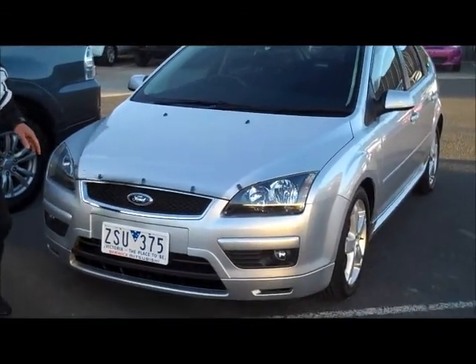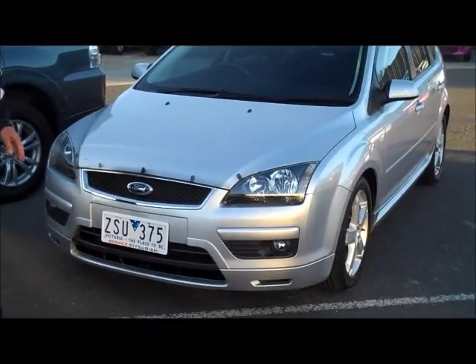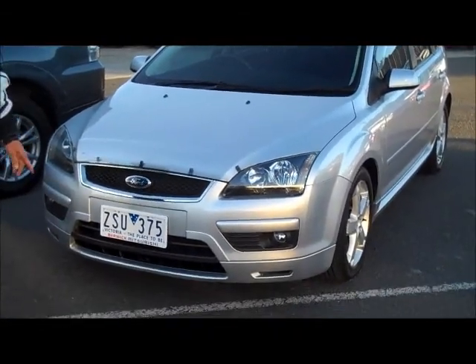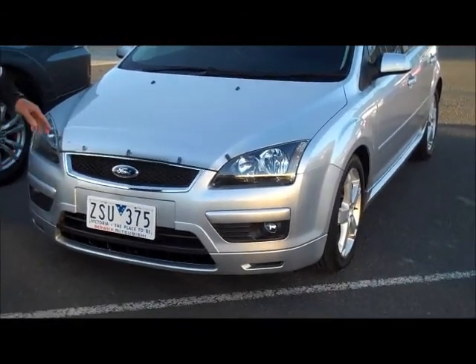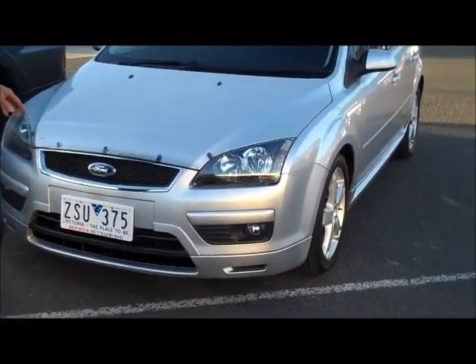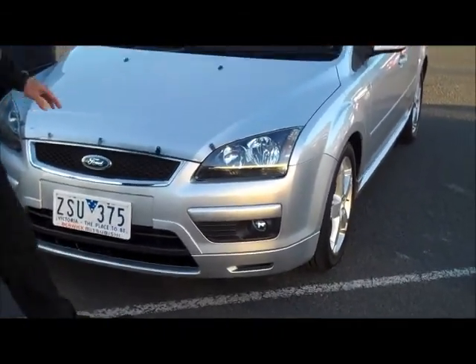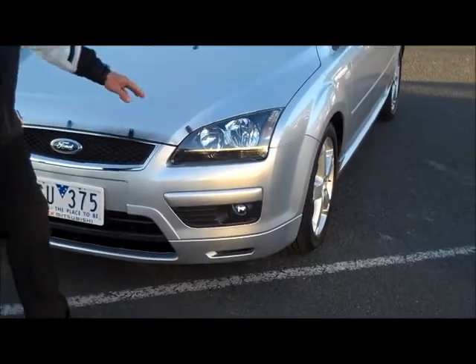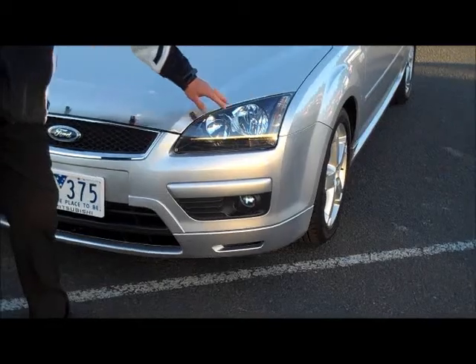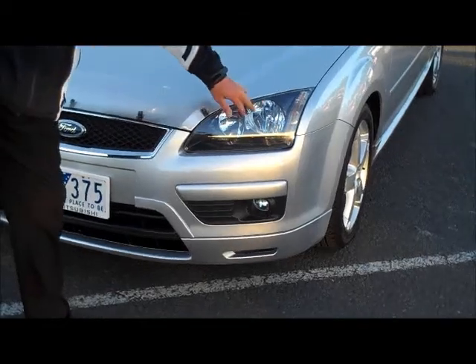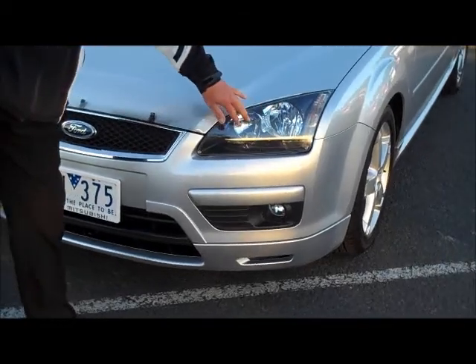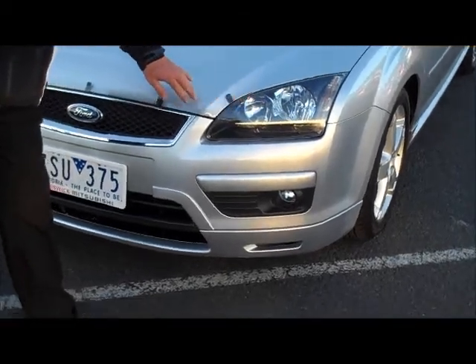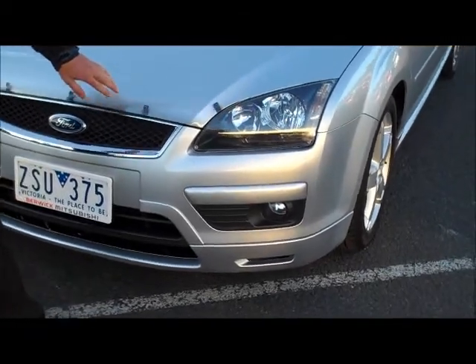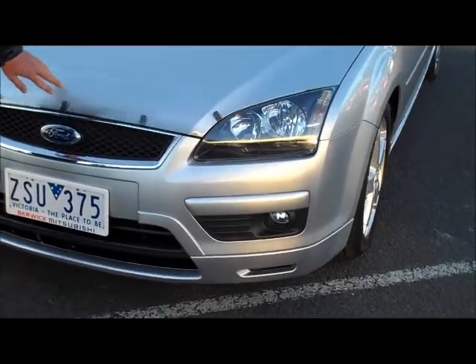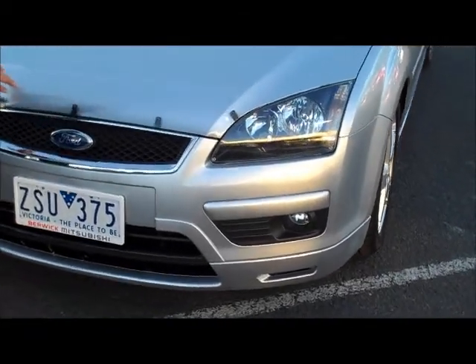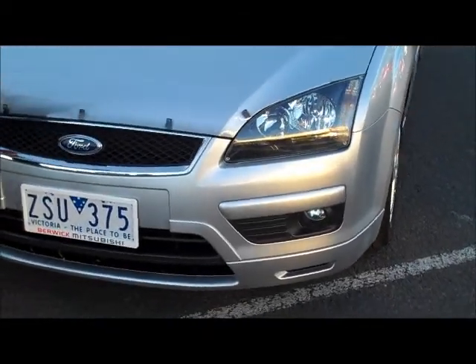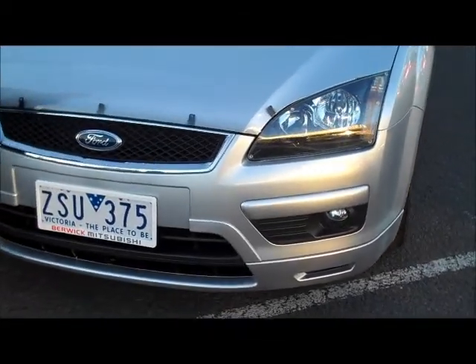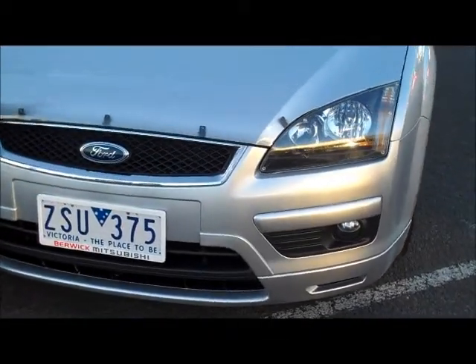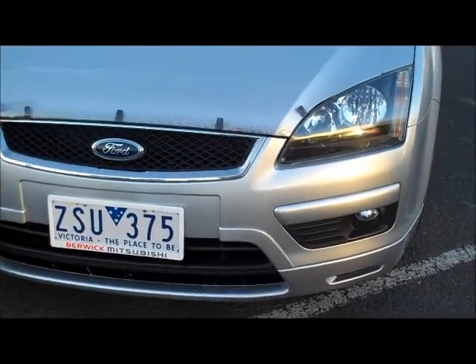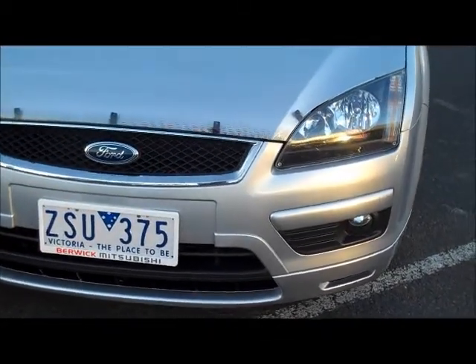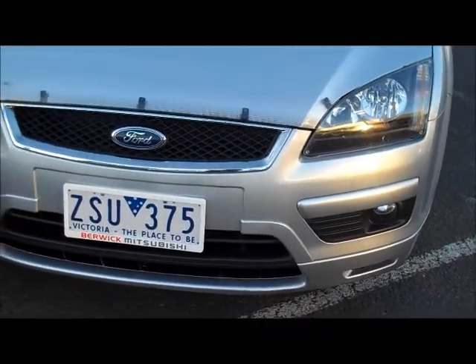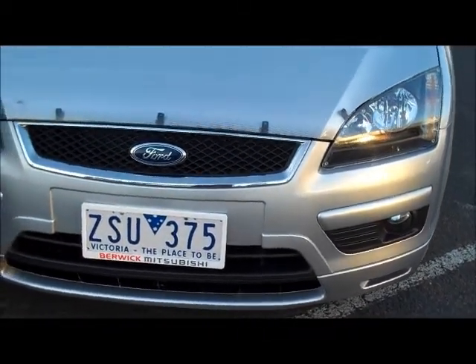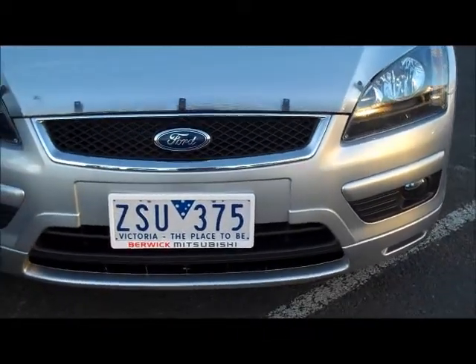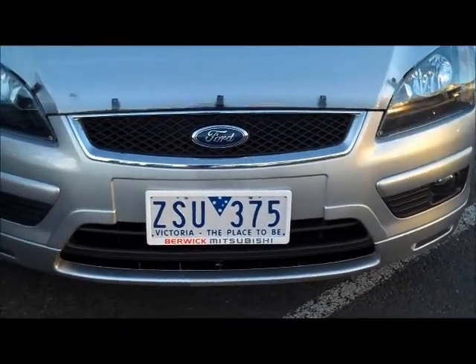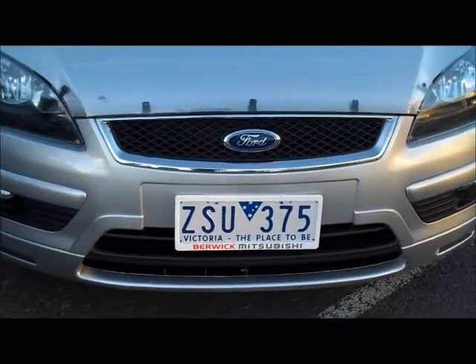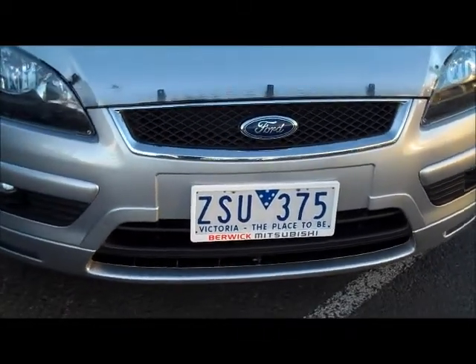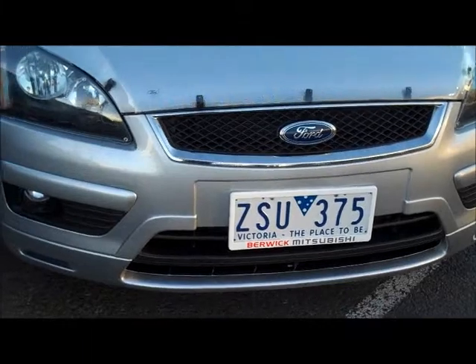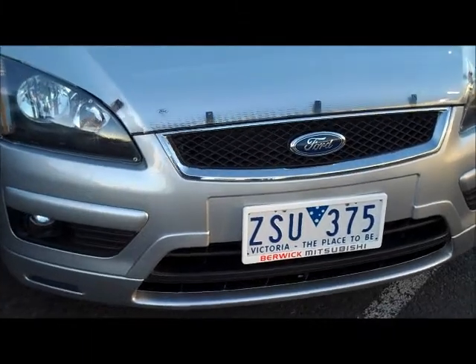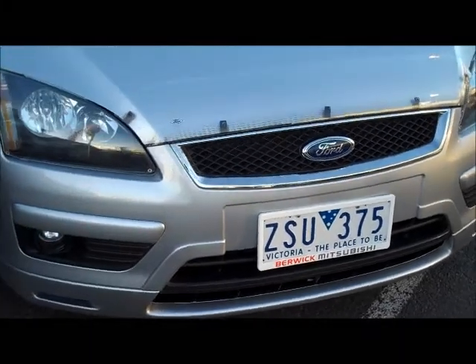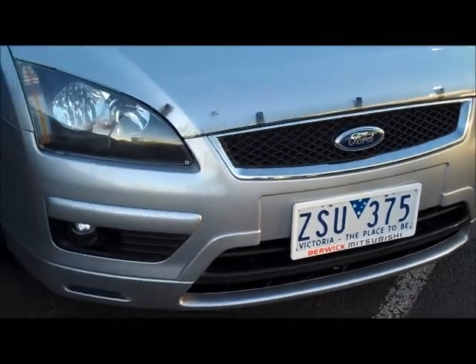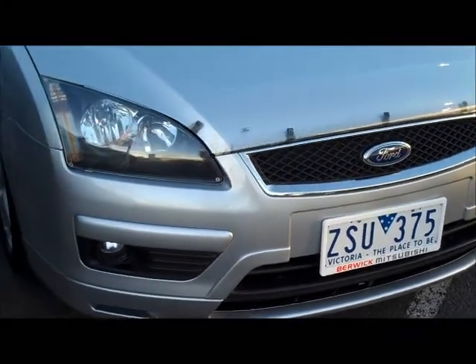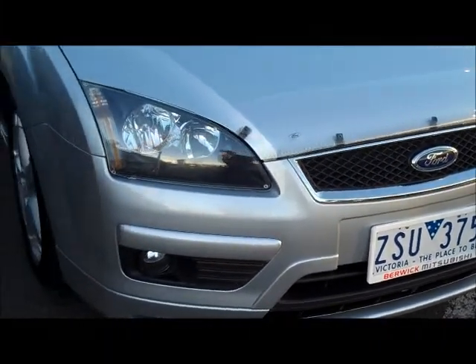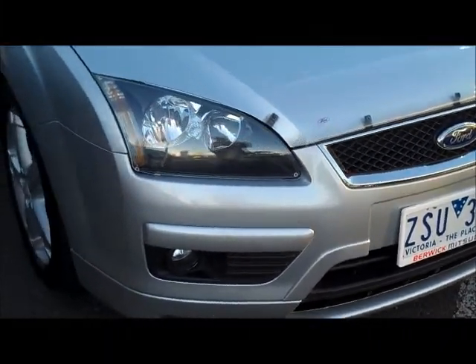Starting at the front end of the car, you'll notice that we have had headlight protectors and bonnet protectors added to this car, with a nice chrome grill just to touch it off.